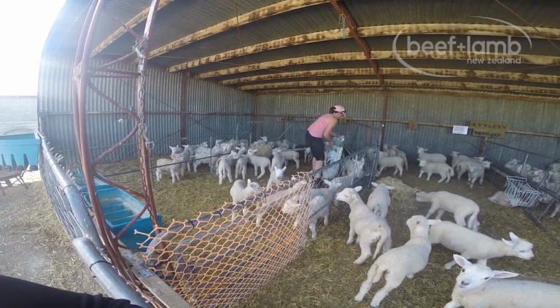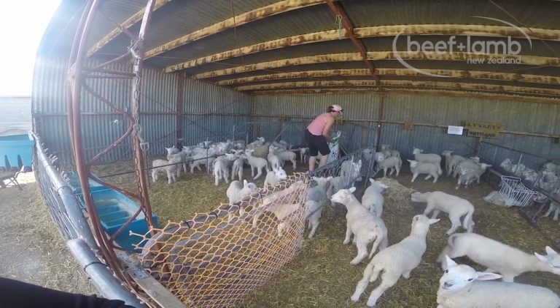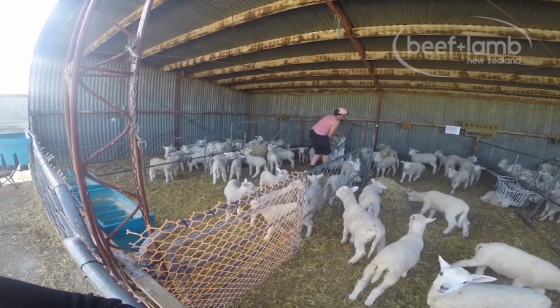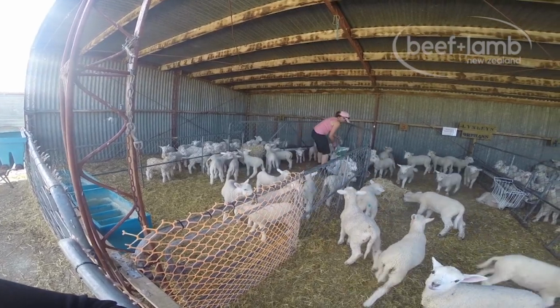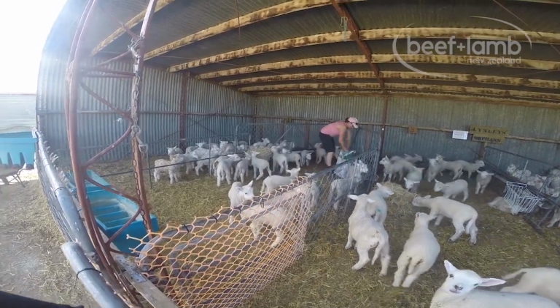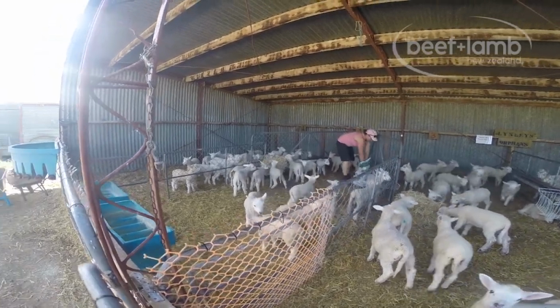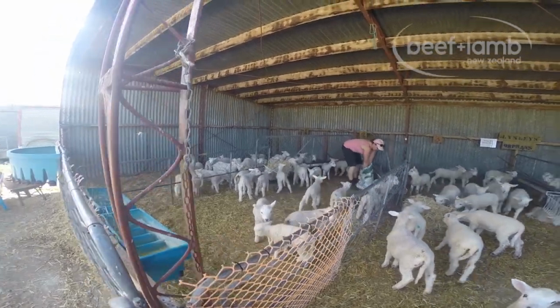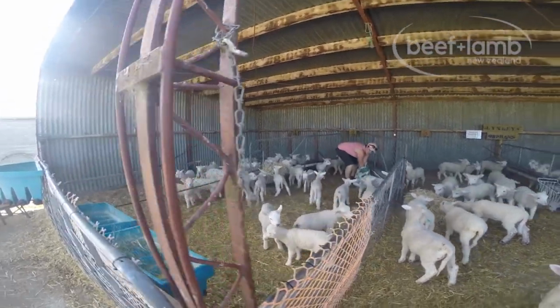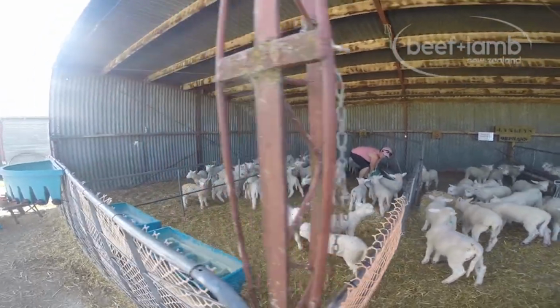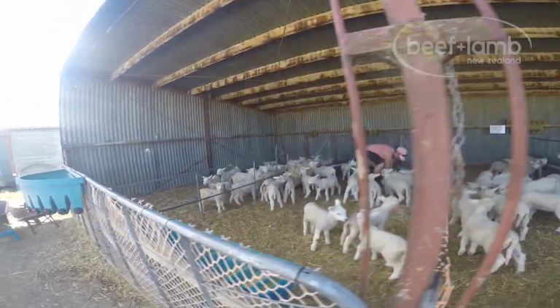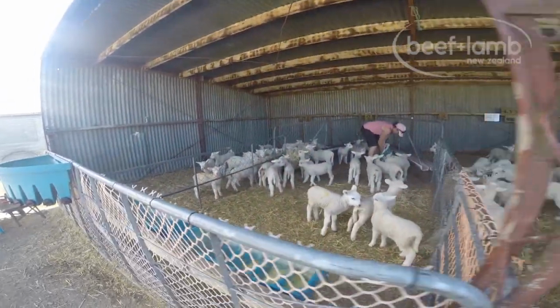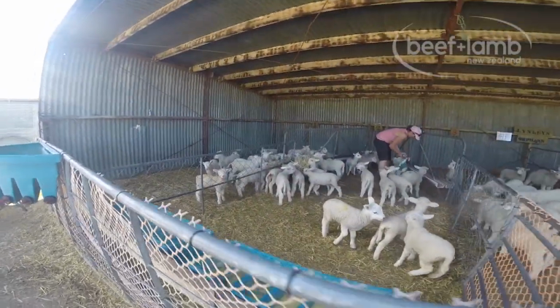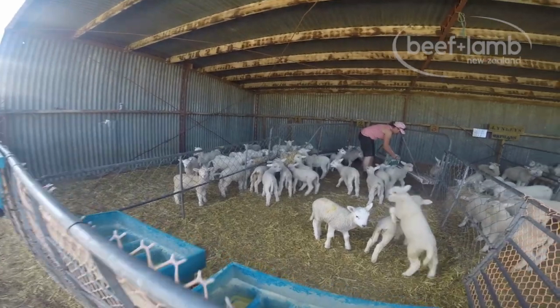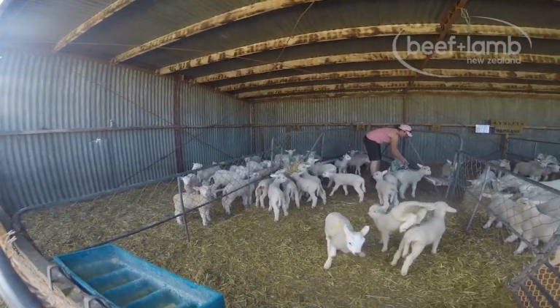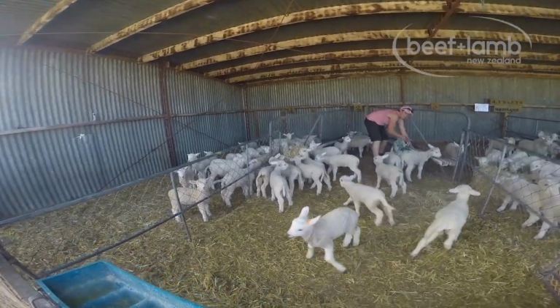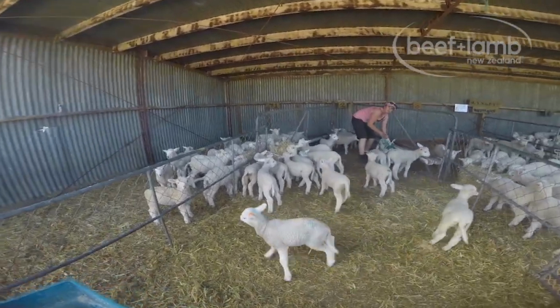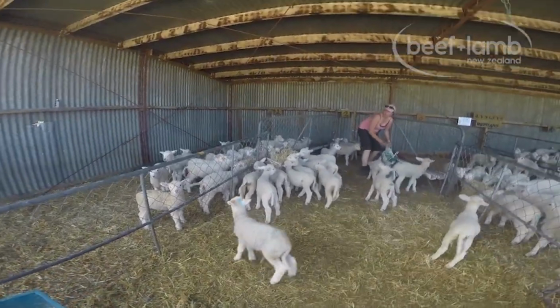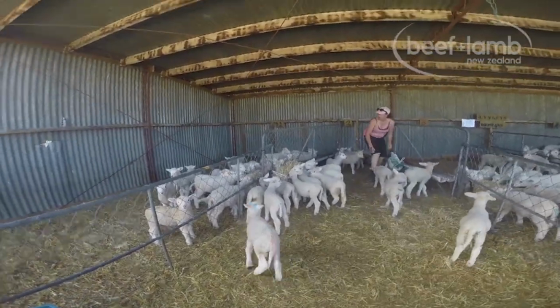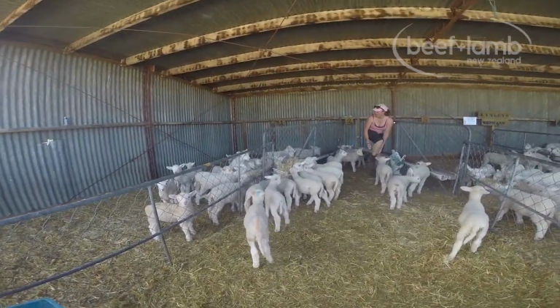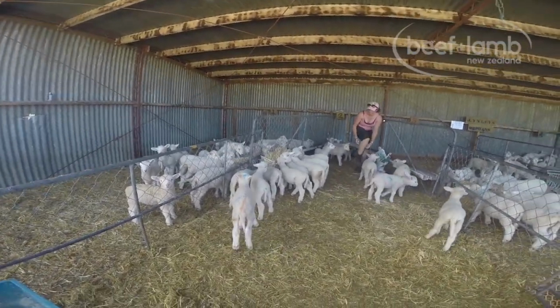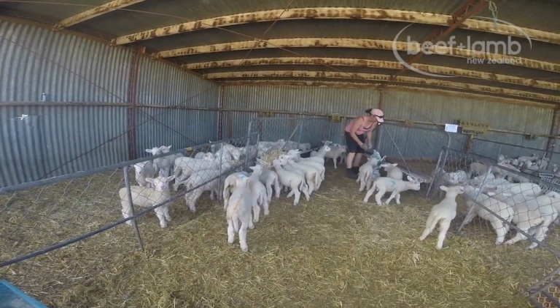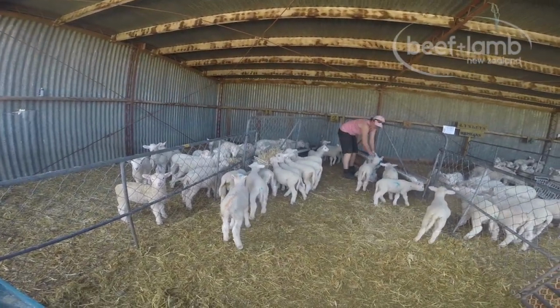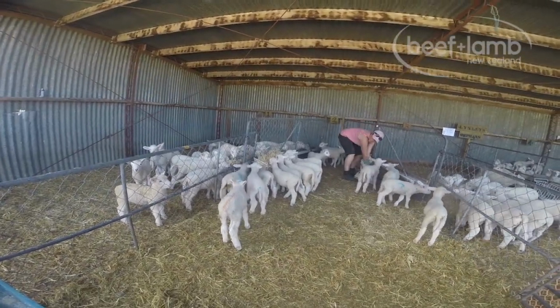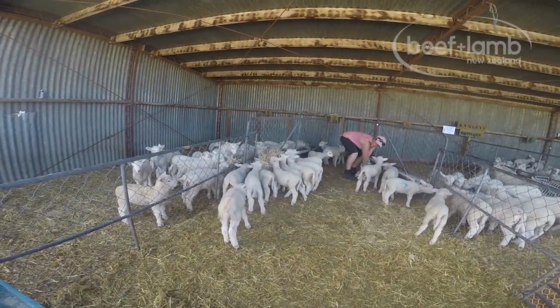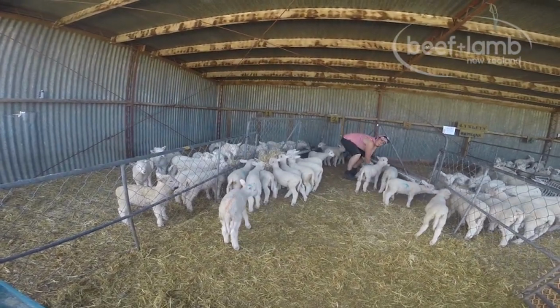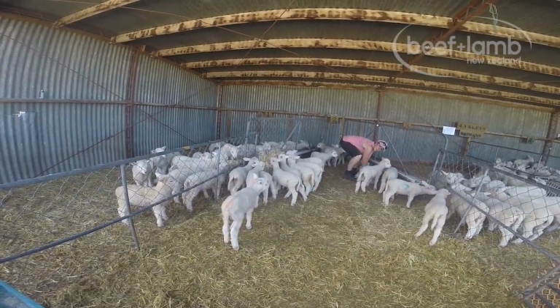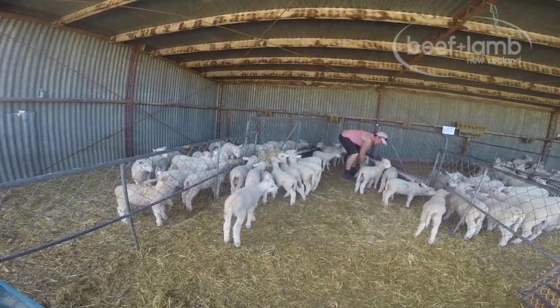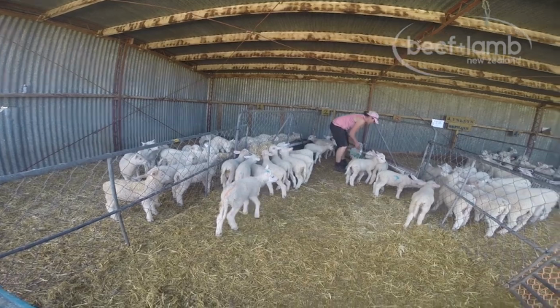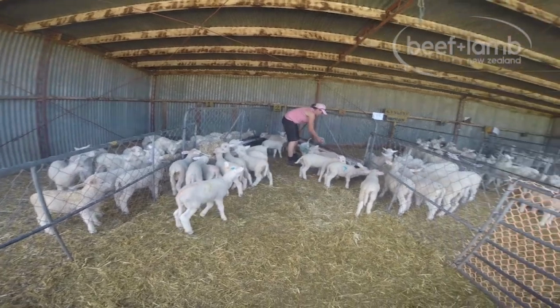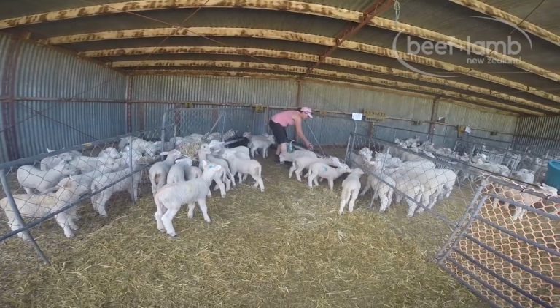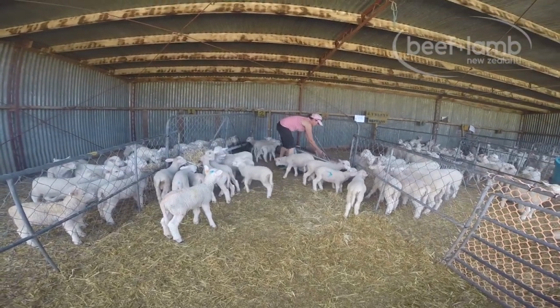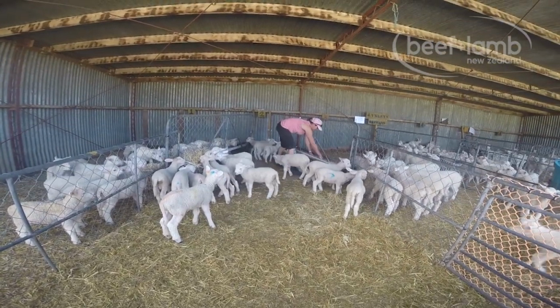The orphan shed system is definitely labour intensive. I'll average 70 hours a week at the peak of lambing, but the value to us and our business is twofold. The satisfaction of seeing more lambs survive and thrive is paramount.